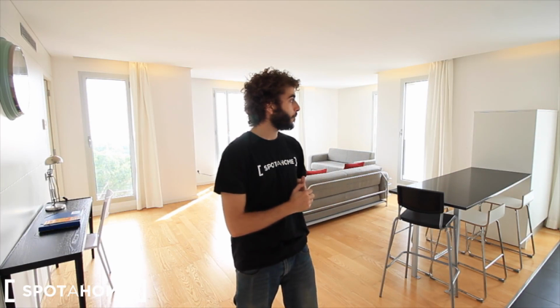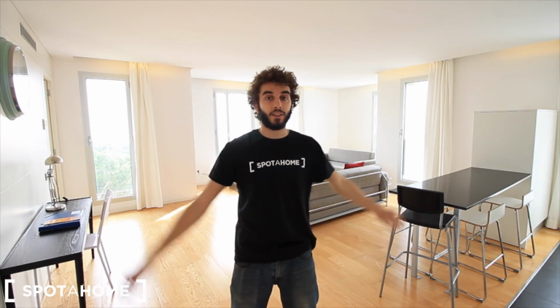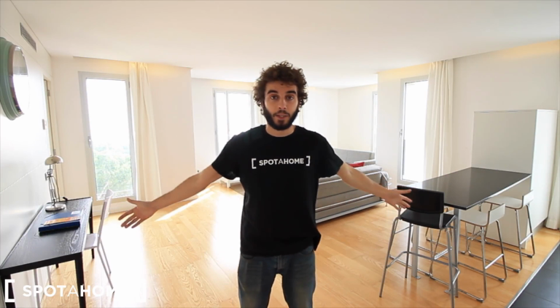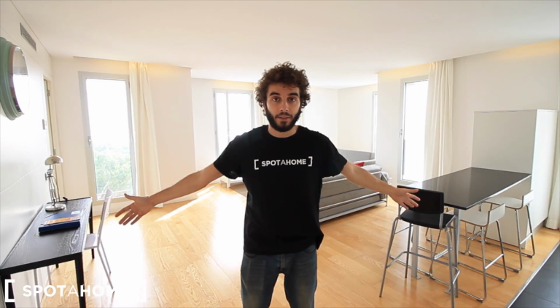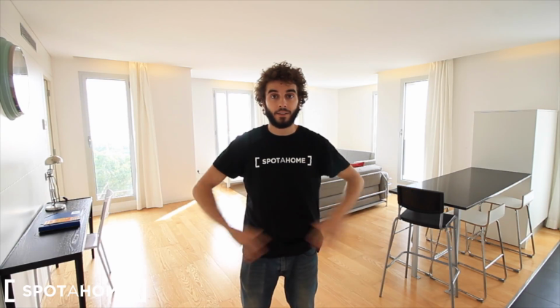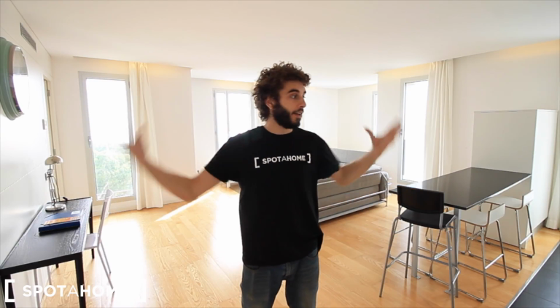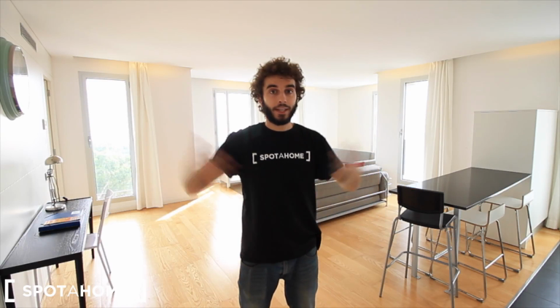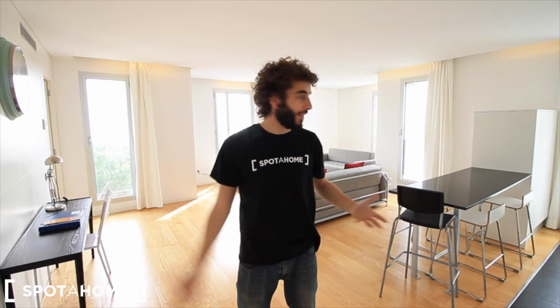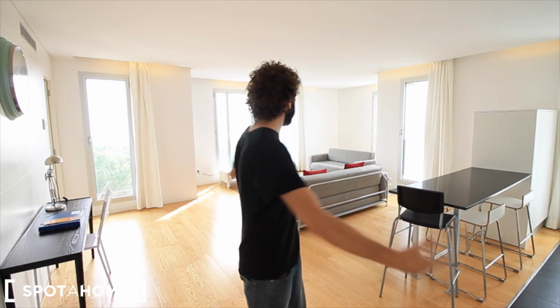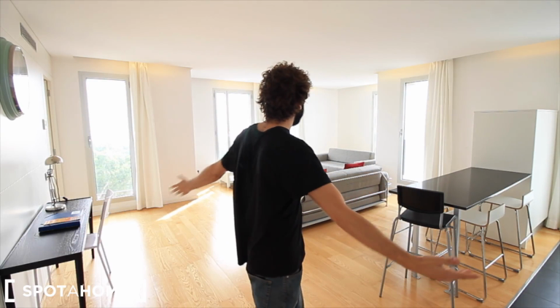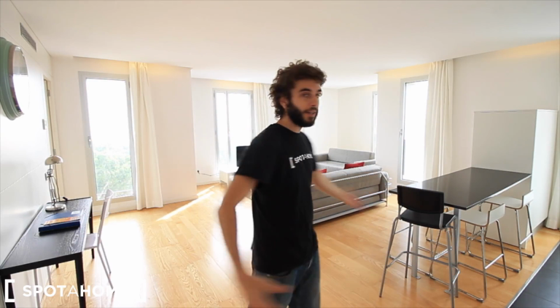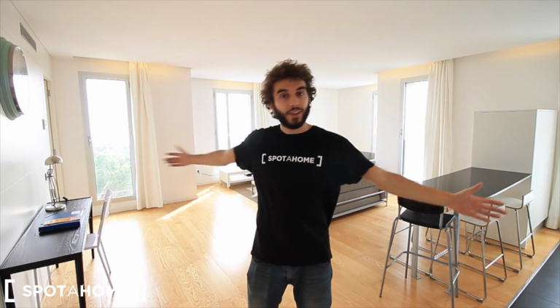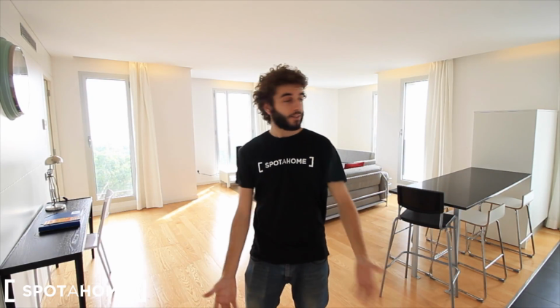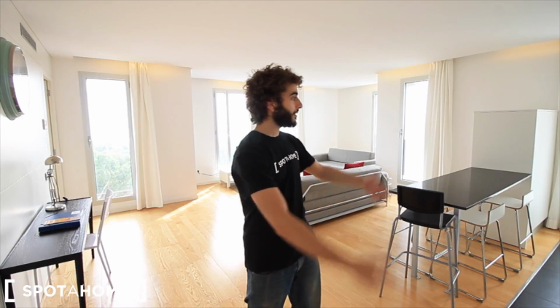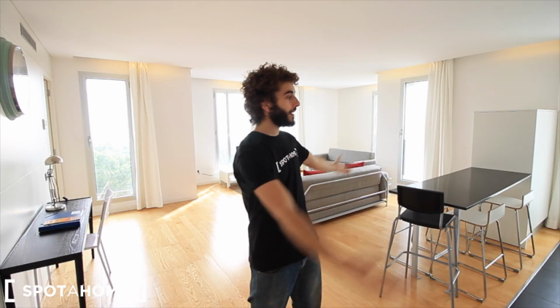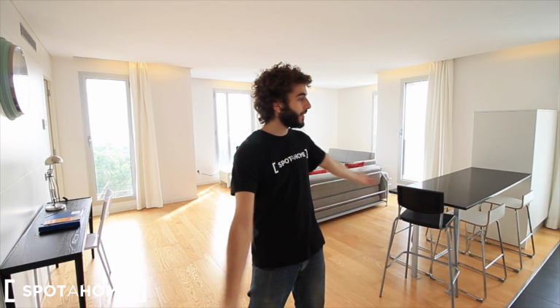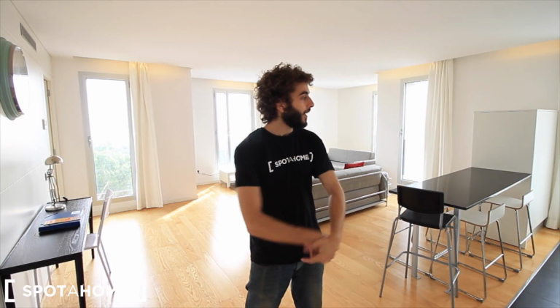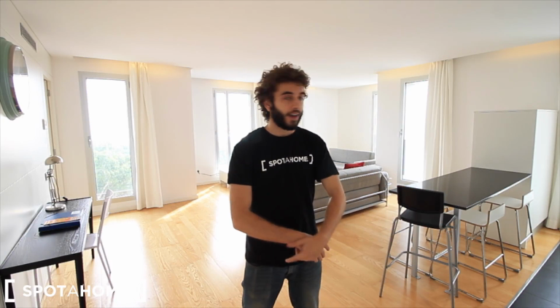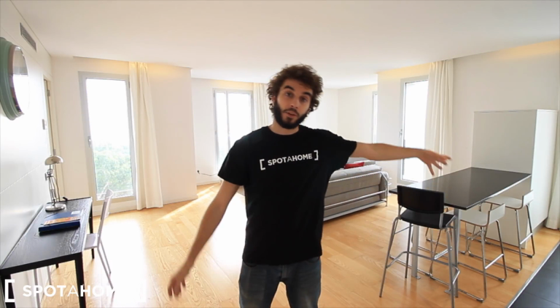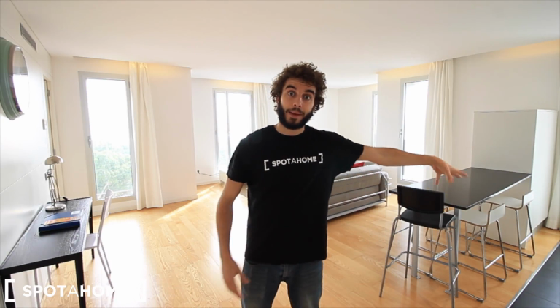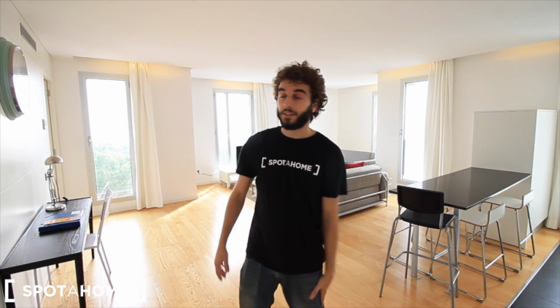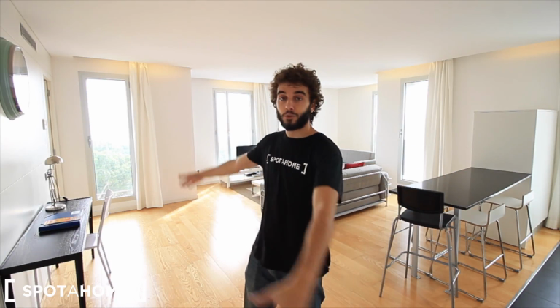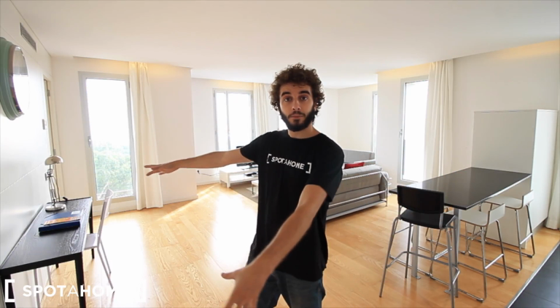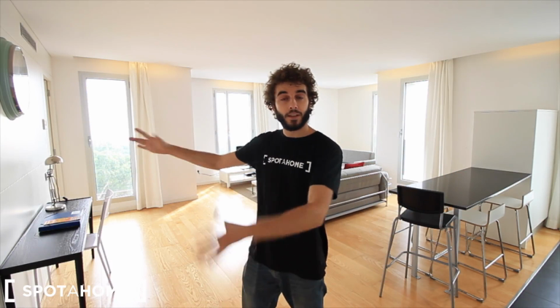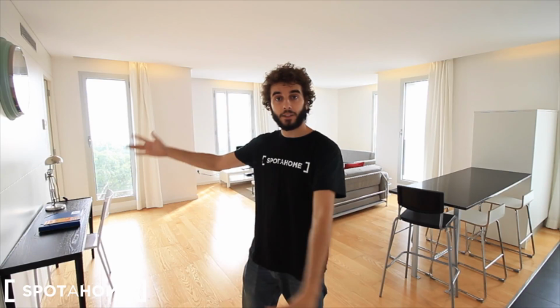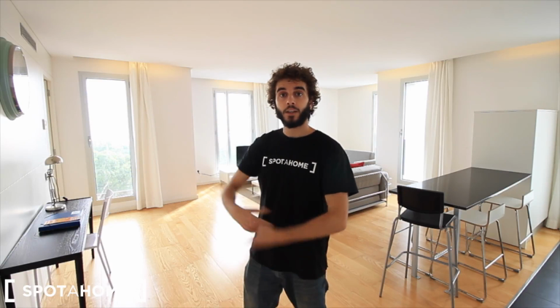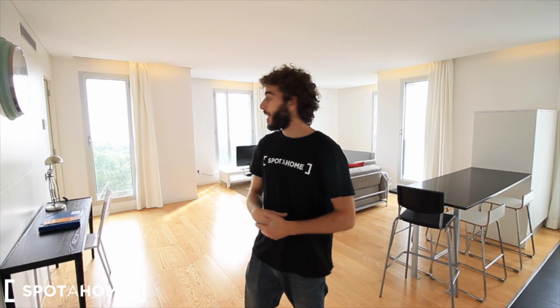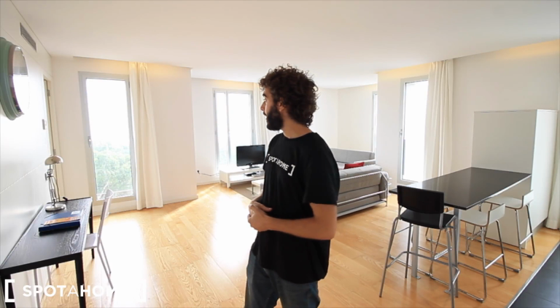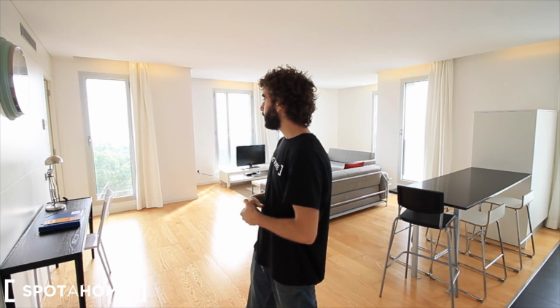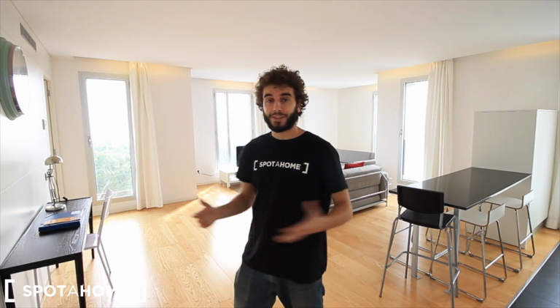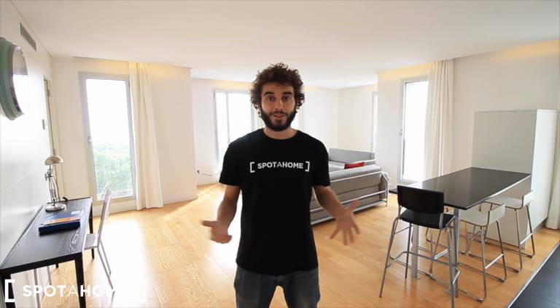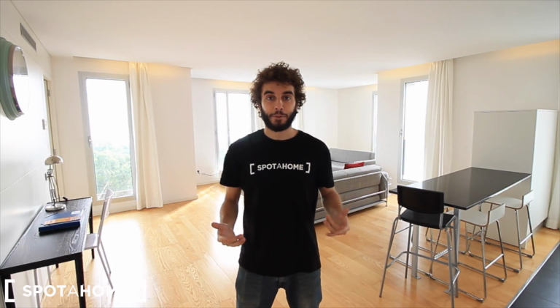This is an incredible apartment. It's fully equipped. This is the living room — it's really special. There's a kitchen, an American kitchen, and there are two bedrooms with a double bed each one. Let's see the rest of the apartment.